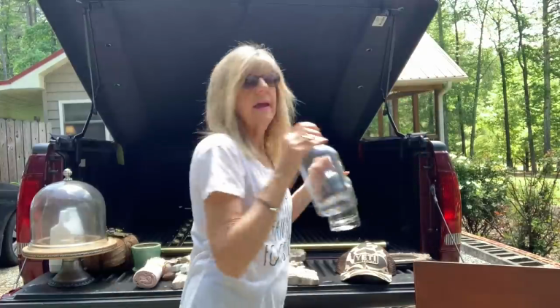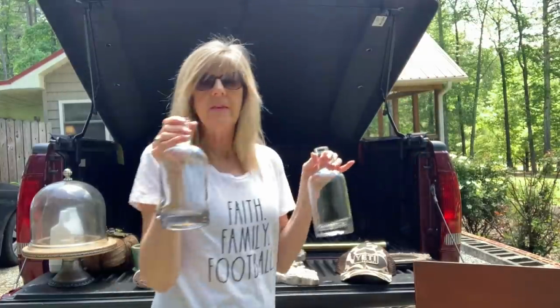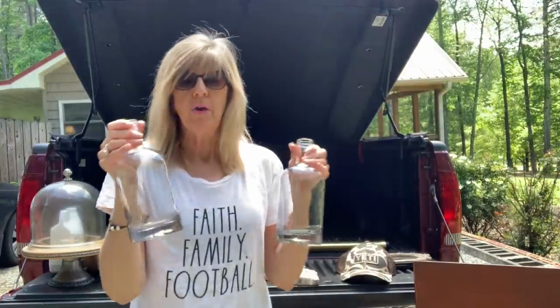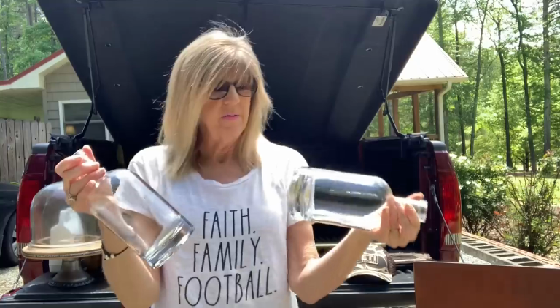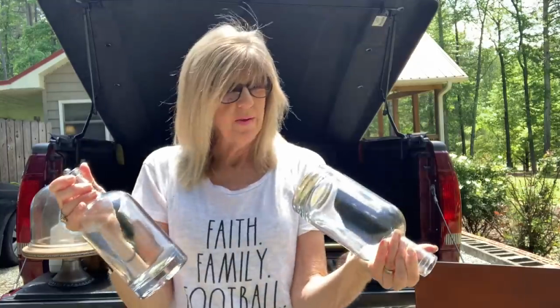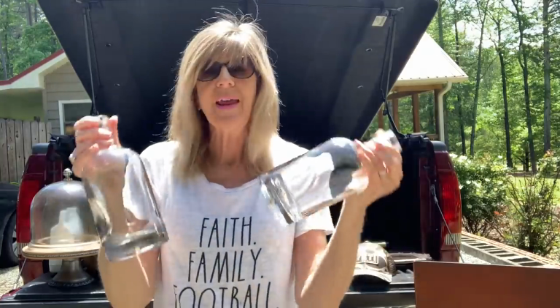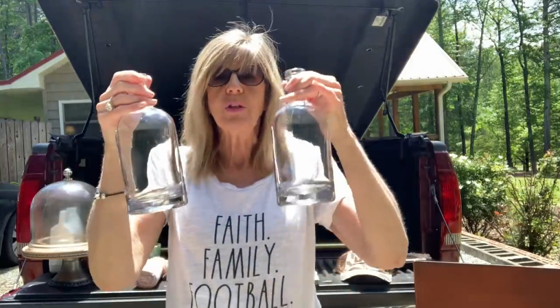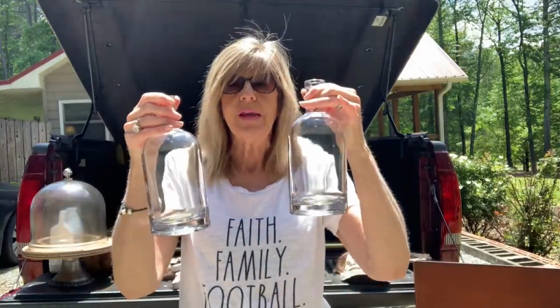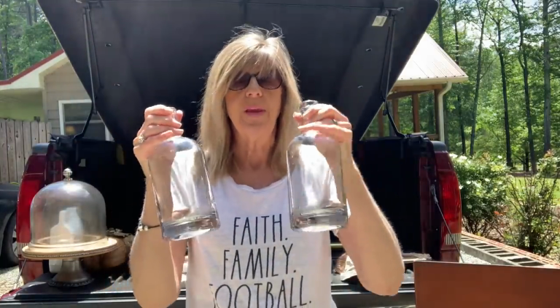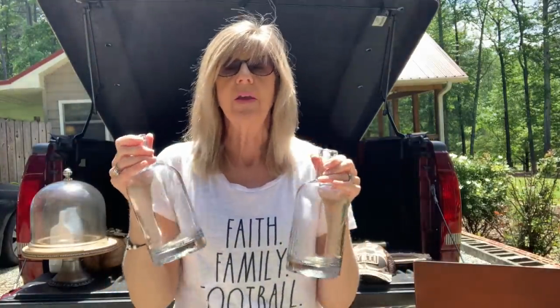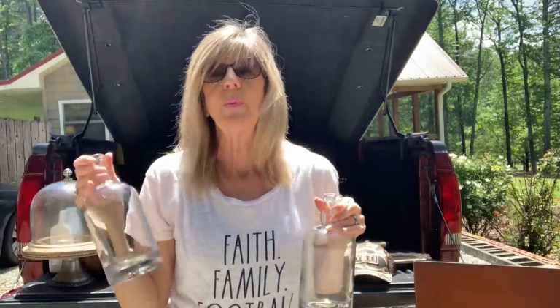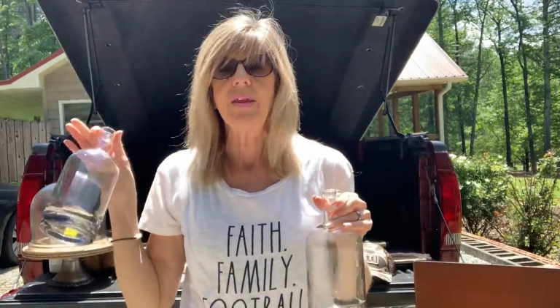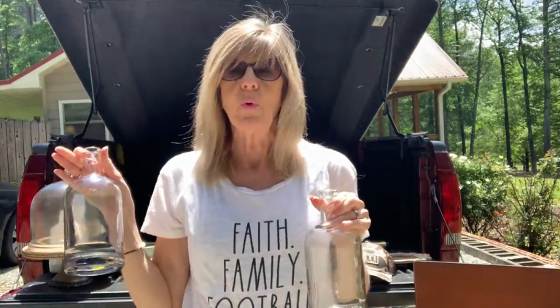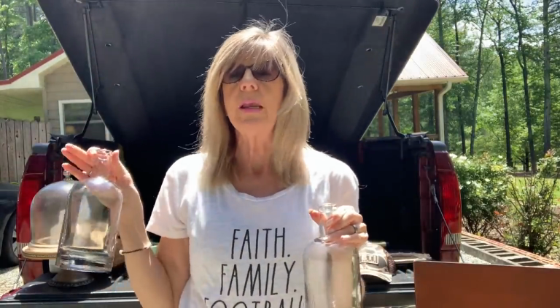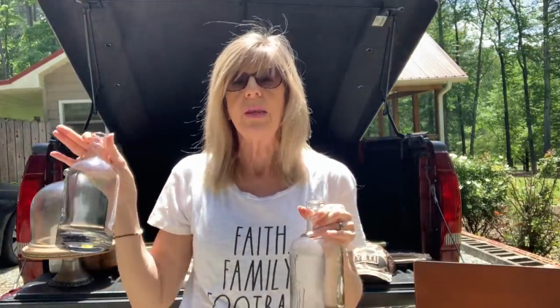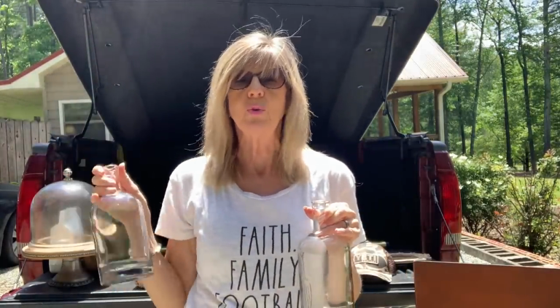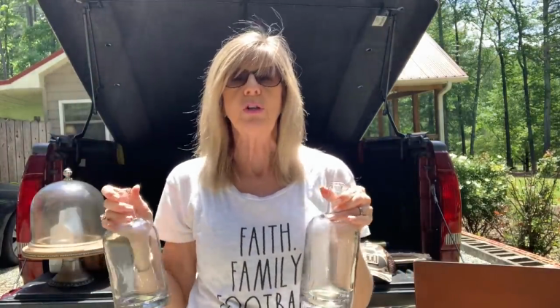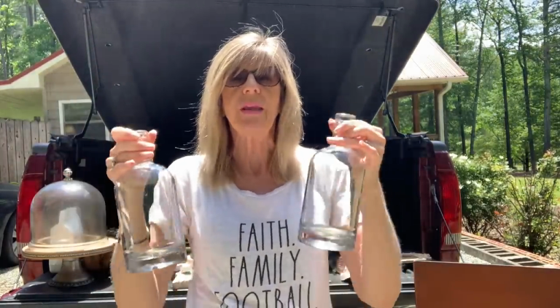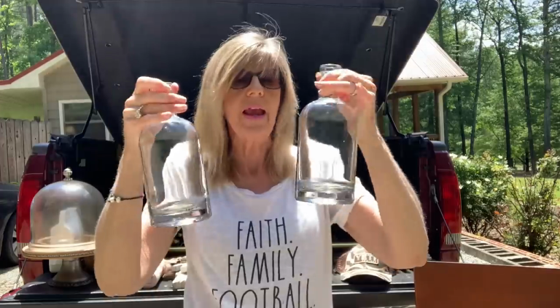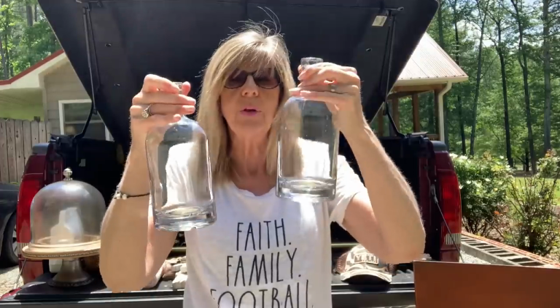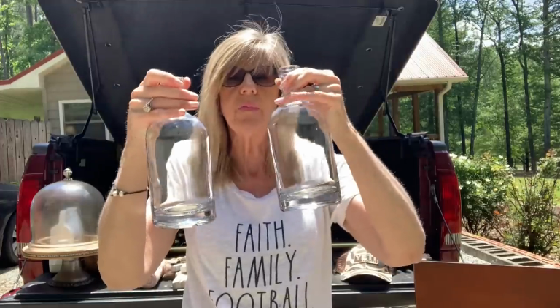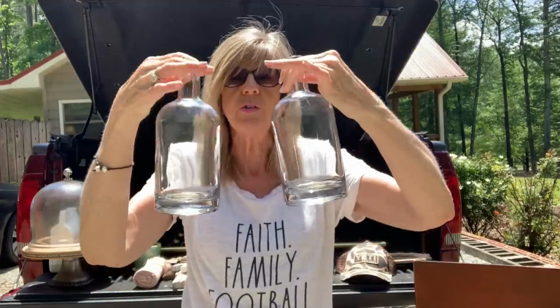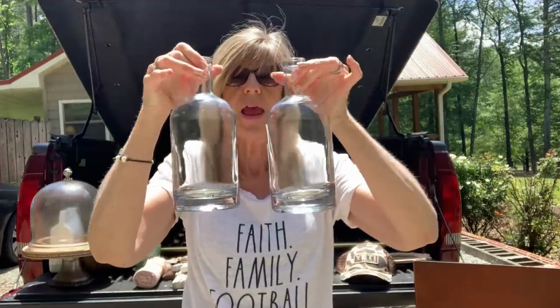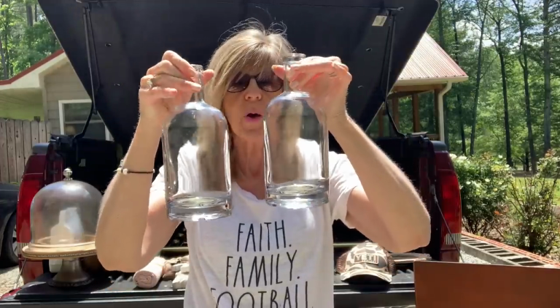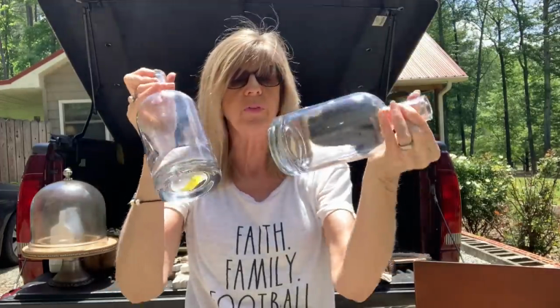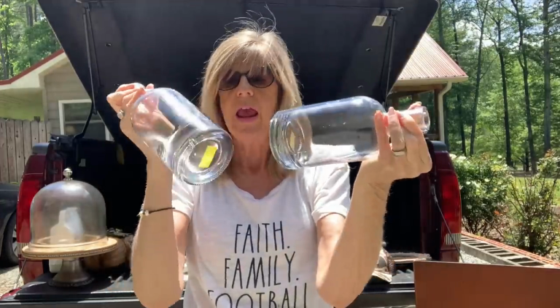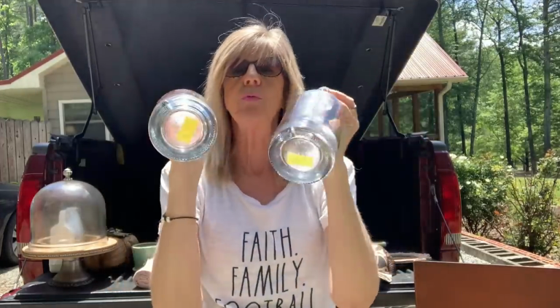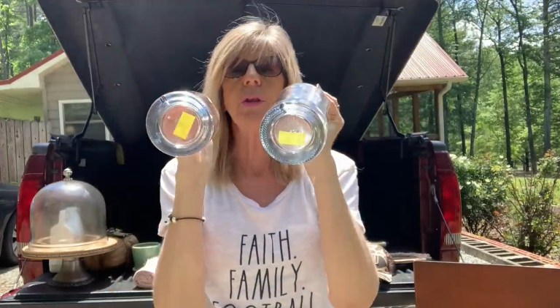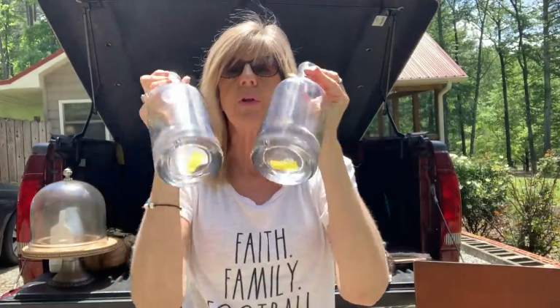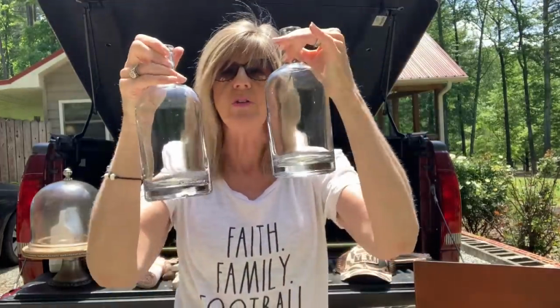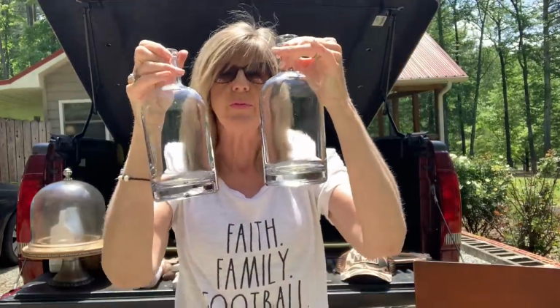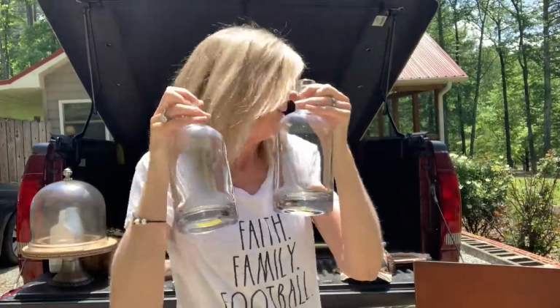I got these bottles — there were actually three of them. I think I've already put one in my storage unit, but I got three of these just glass bottles and these were one dollar each.